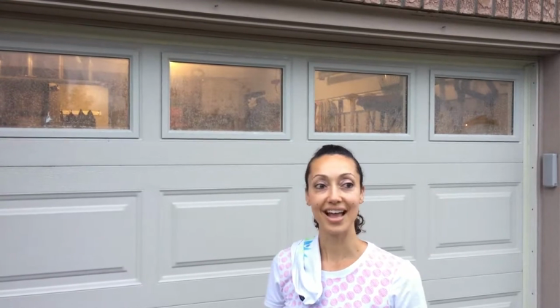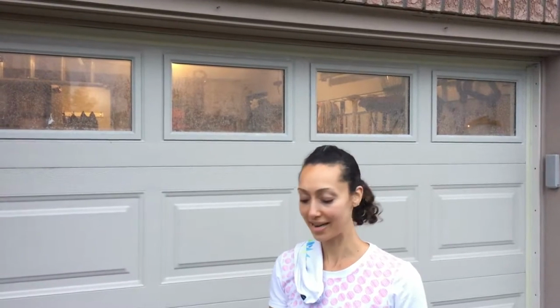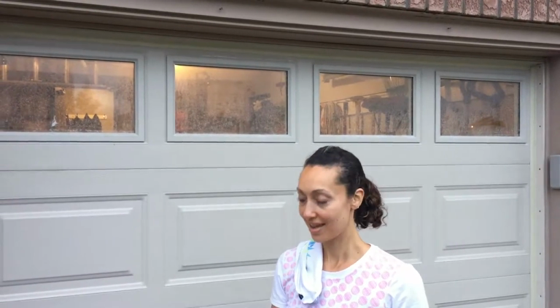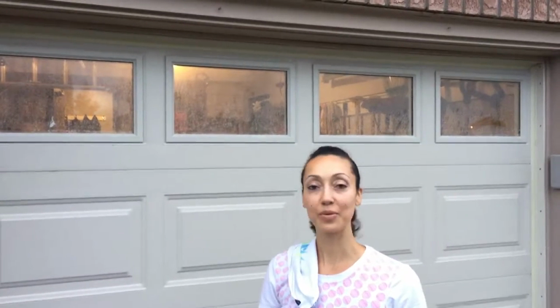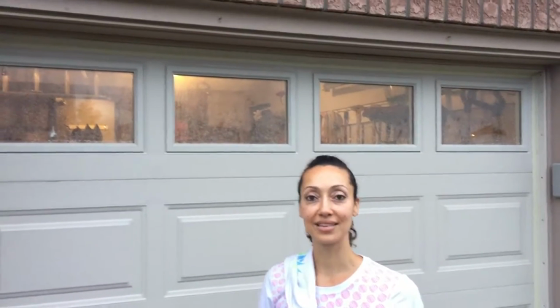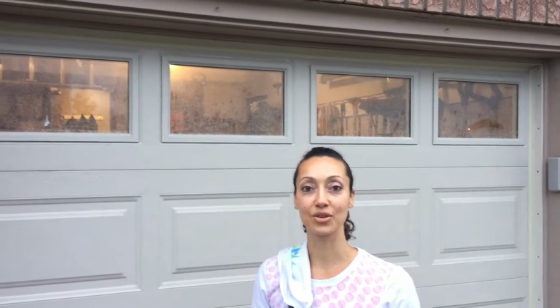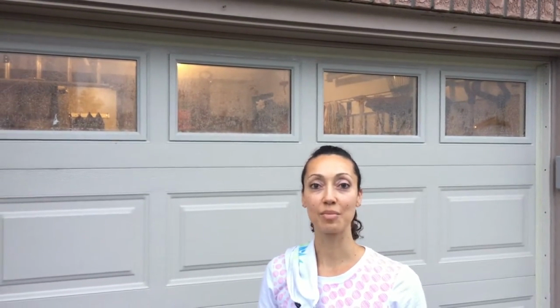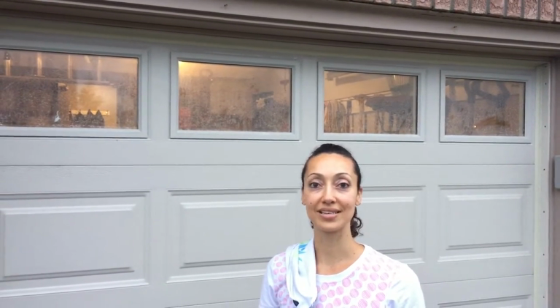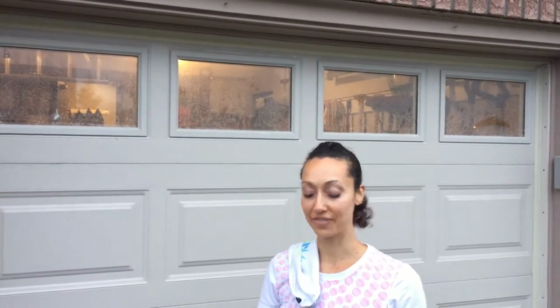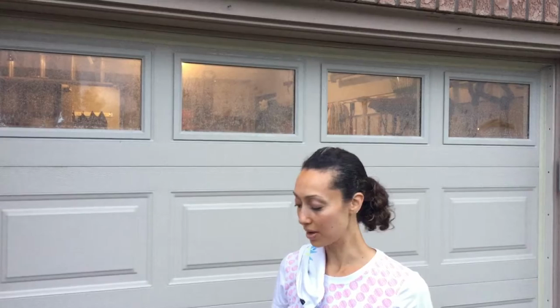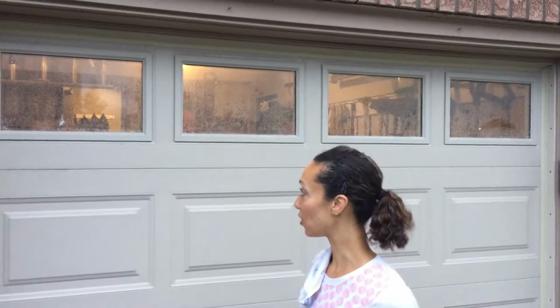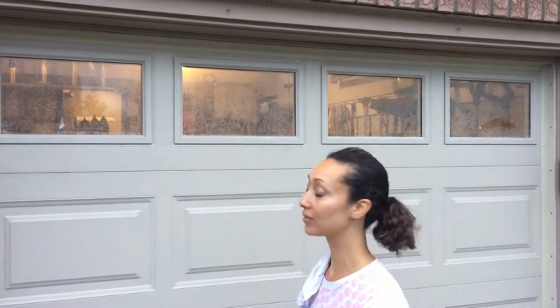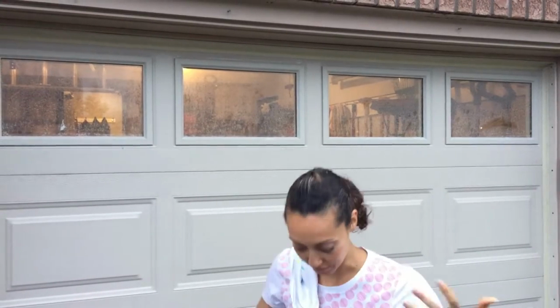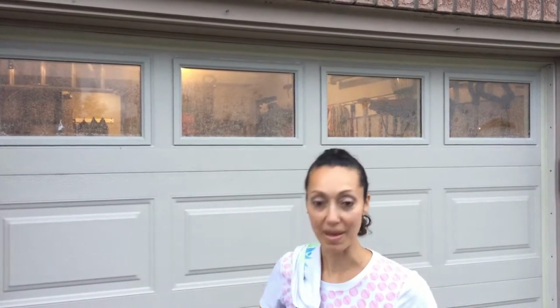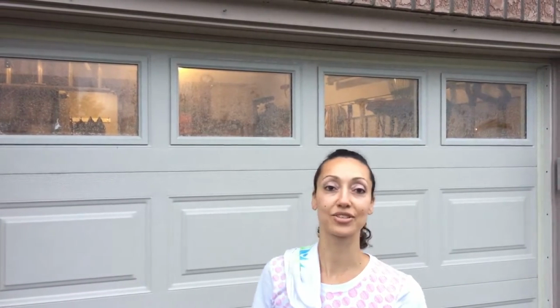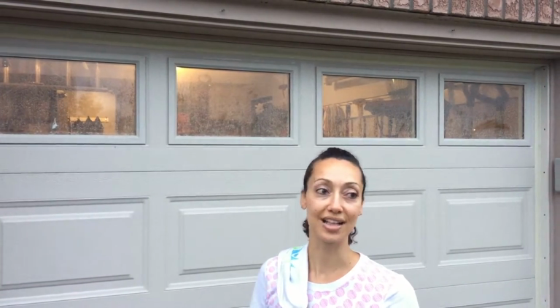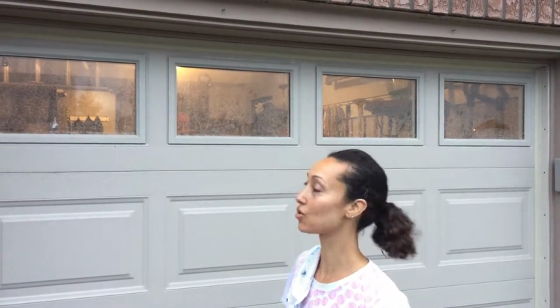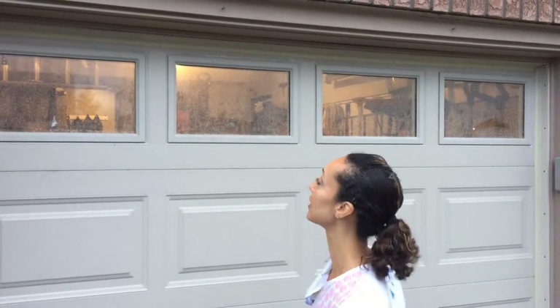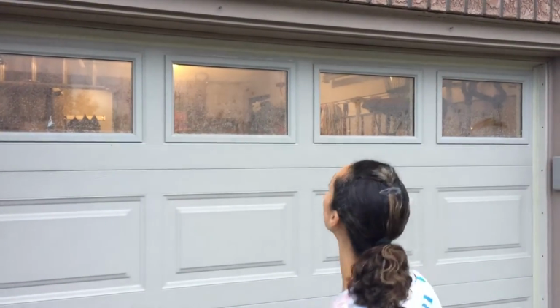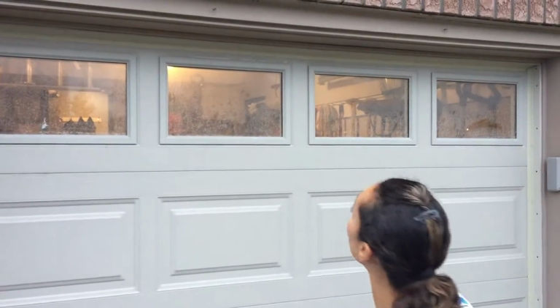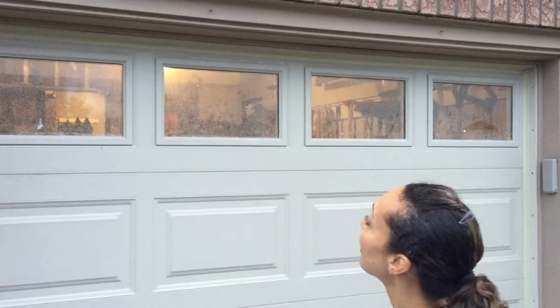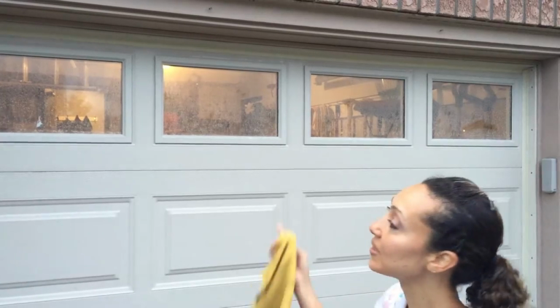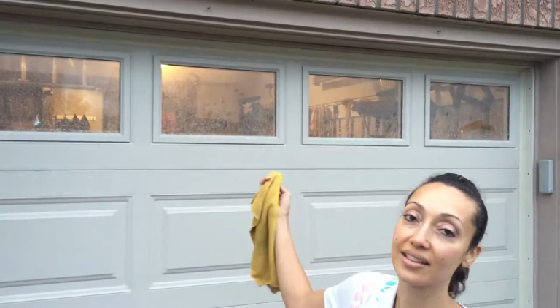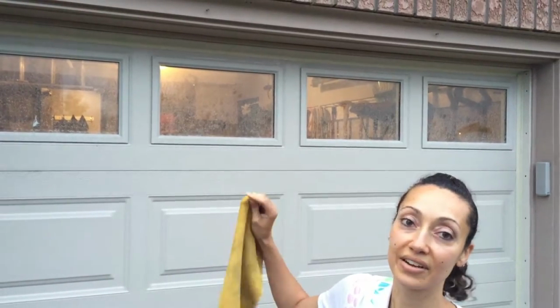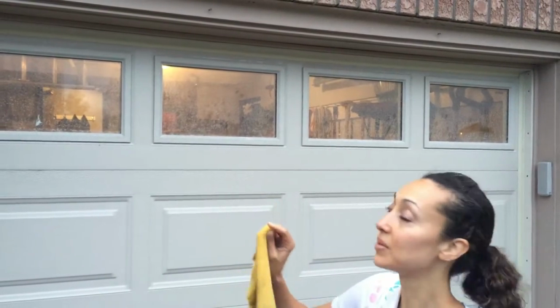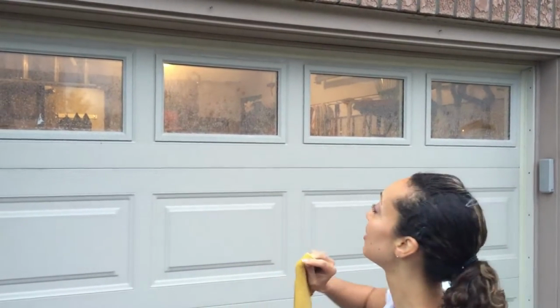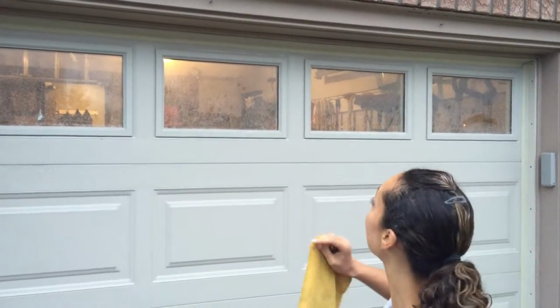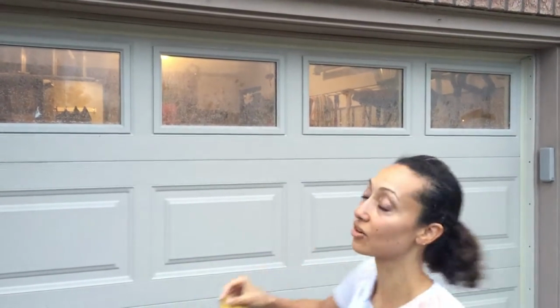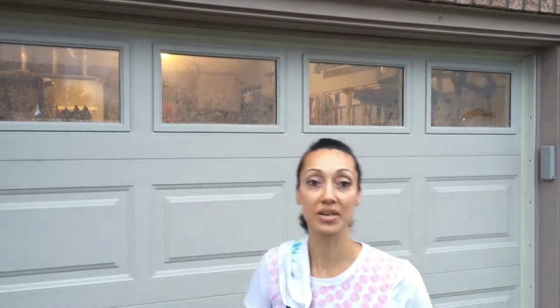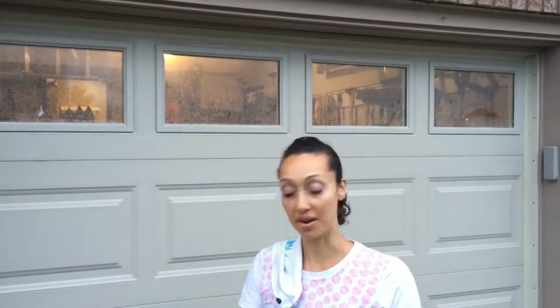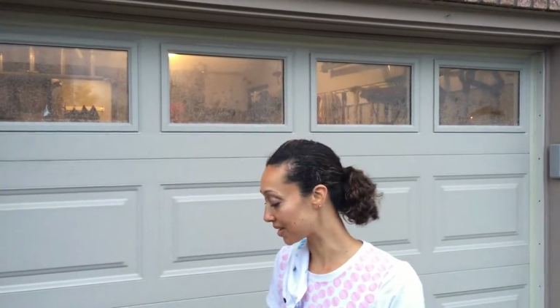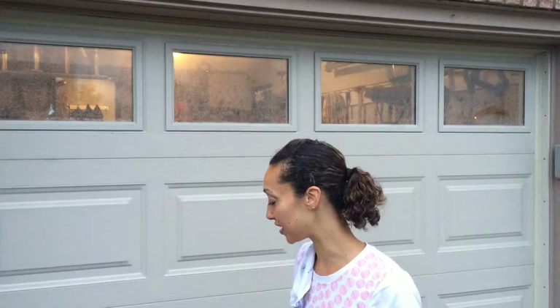Hi everybody! It's been a while since I've done sort of an in-the-moment video. I literally am just coming back from an exercise class and drove up to my garage, and I'm always looking at these very gross, dirty garage windows and I thought — okay, time for a video.